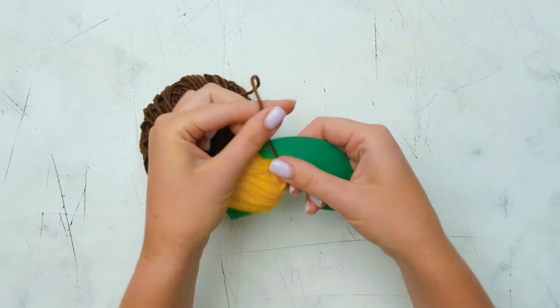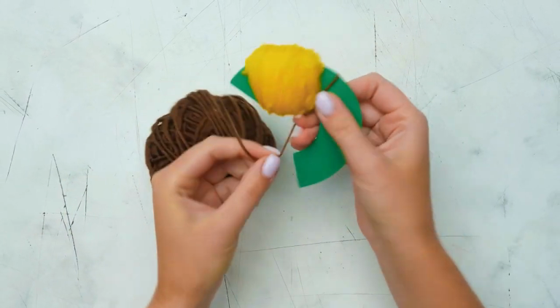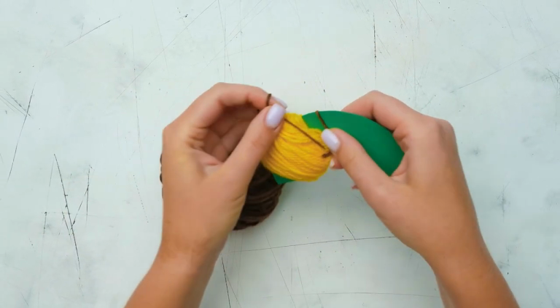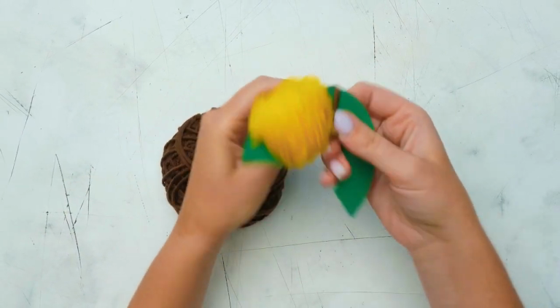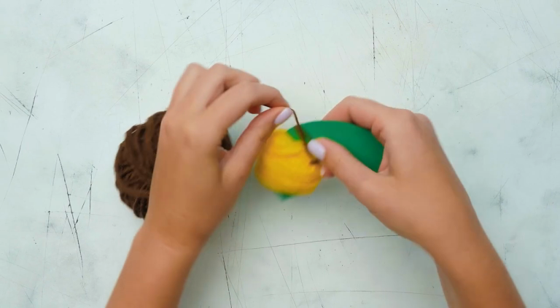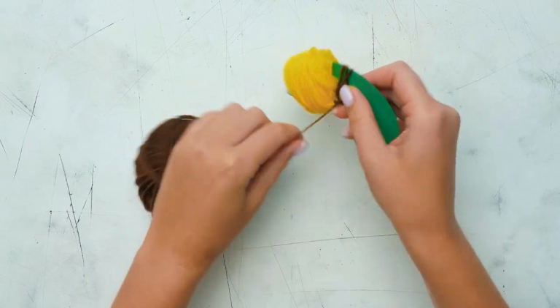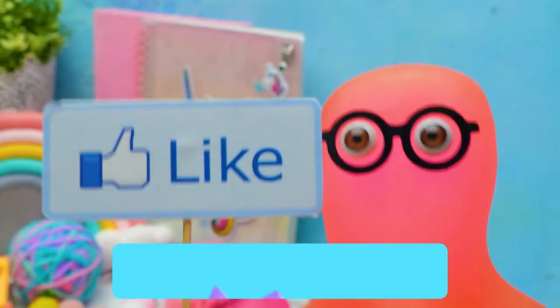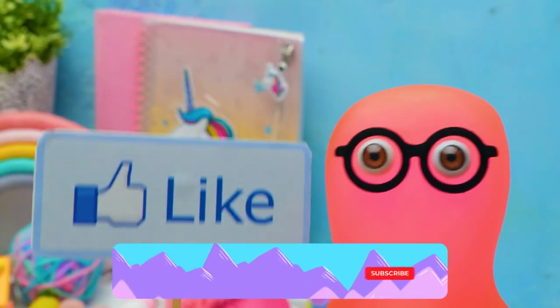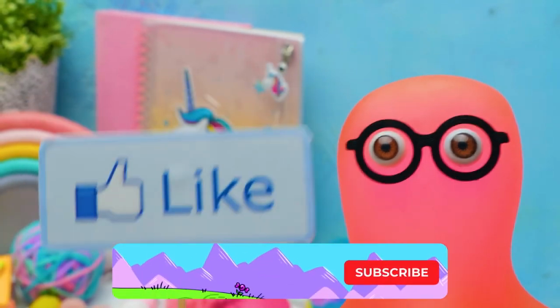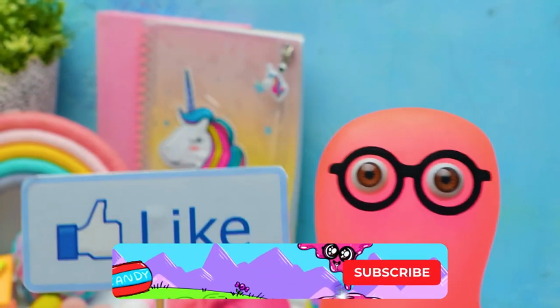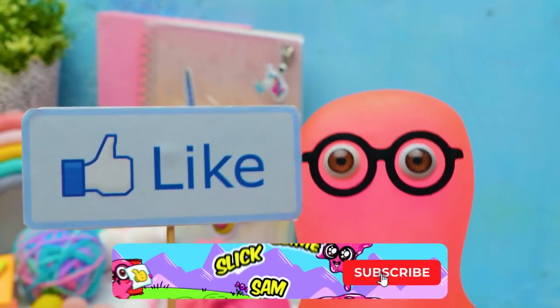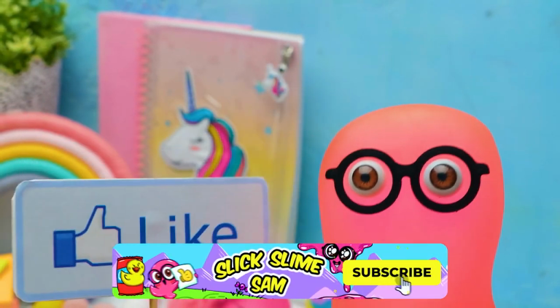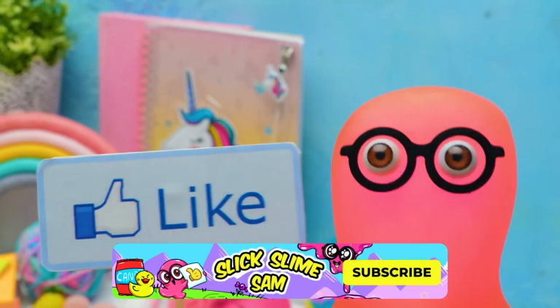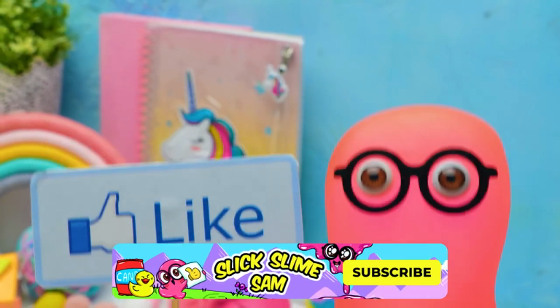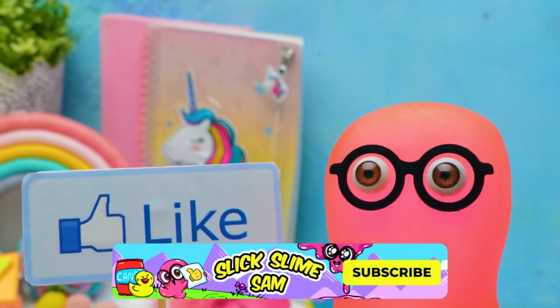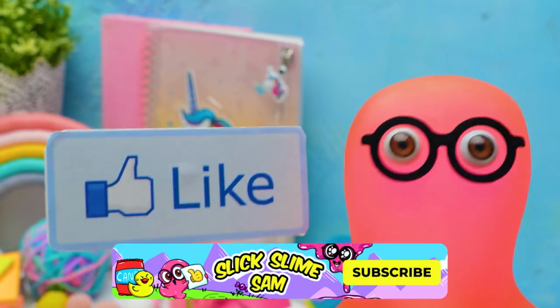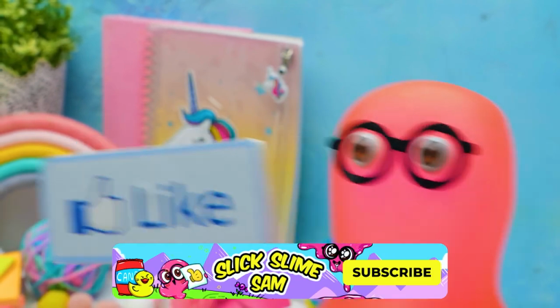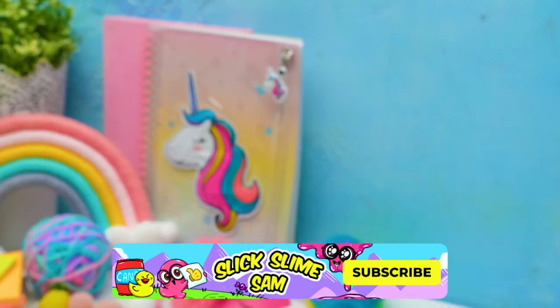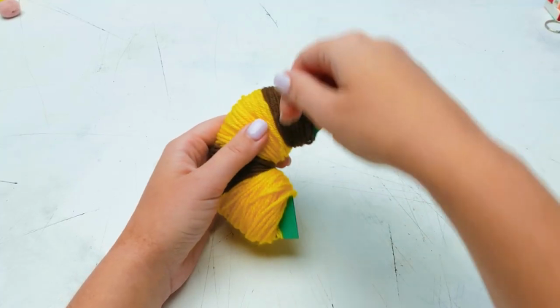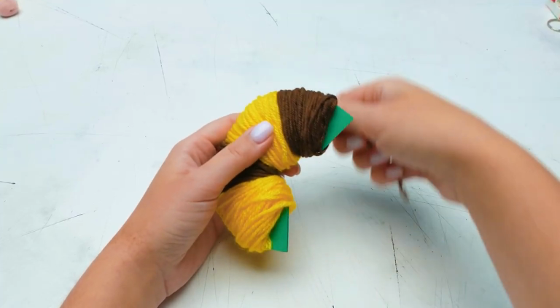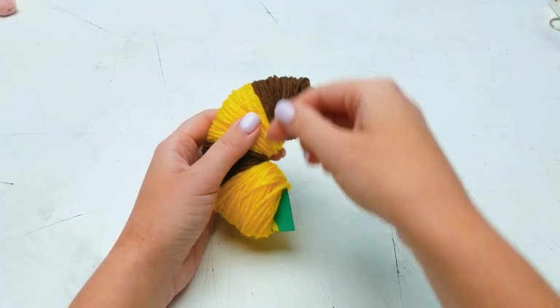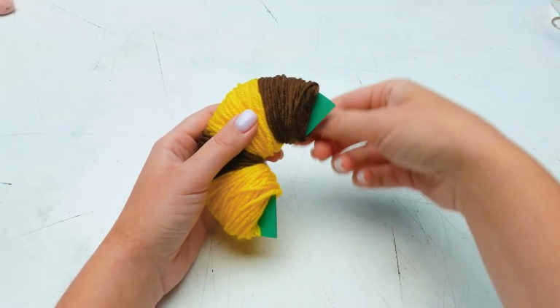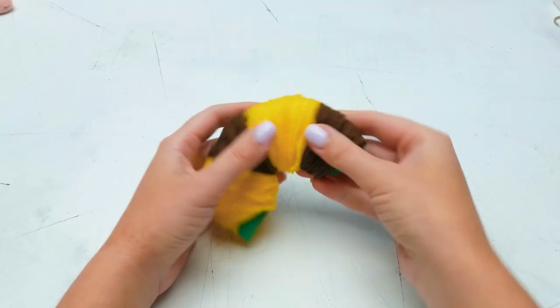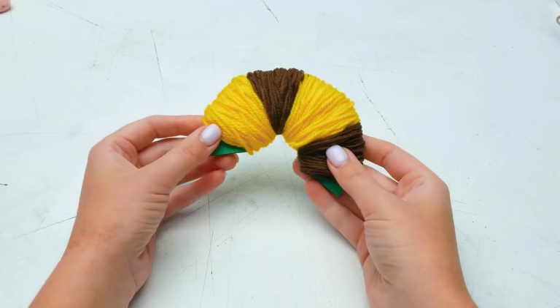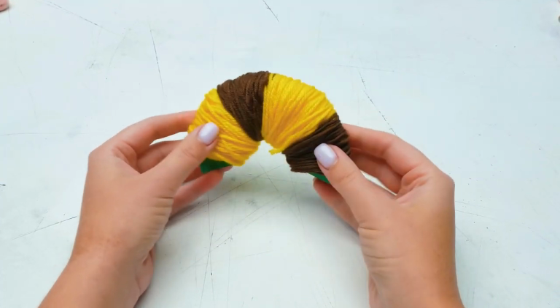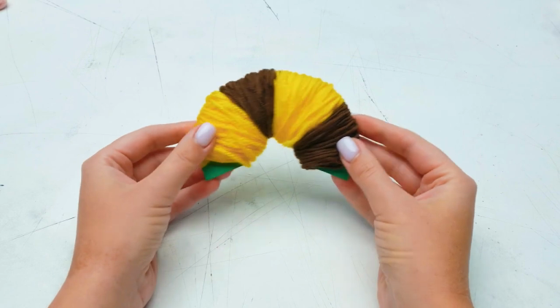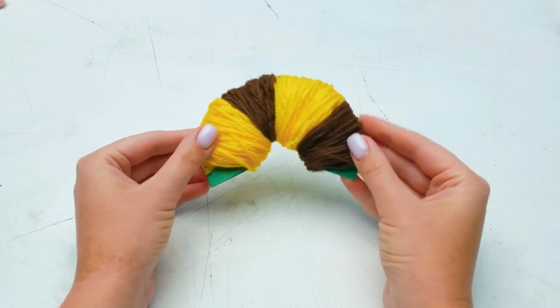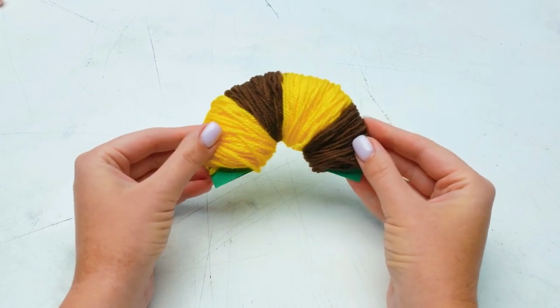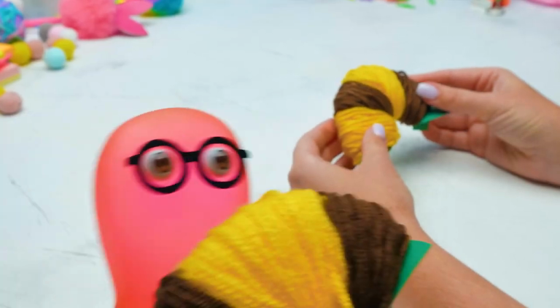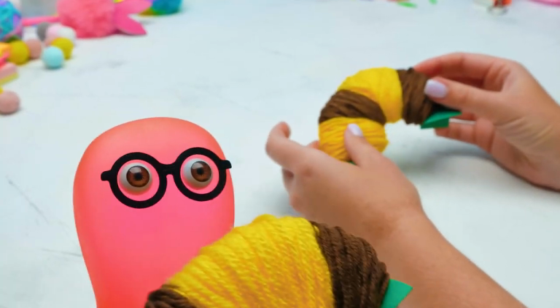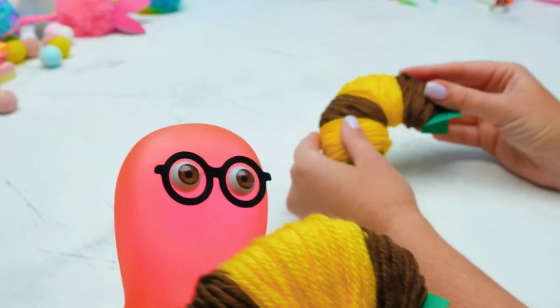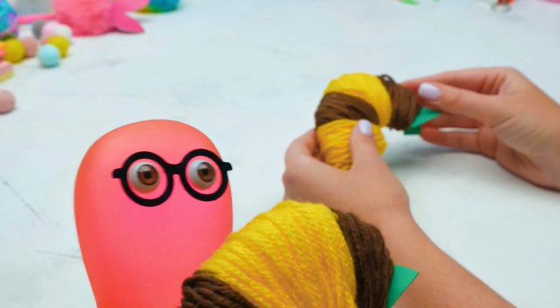Did you guess what this is going to be? Guys, it's high time to subscribe to our channel and give us lots of thumbs up! In the meantime, the first step is done! So, Sammy, what will it be? I know! It will be my new hat!